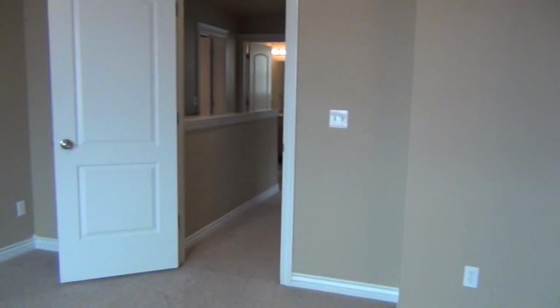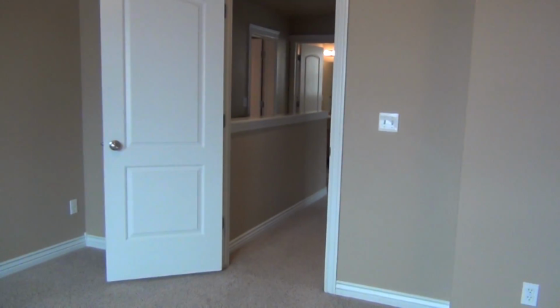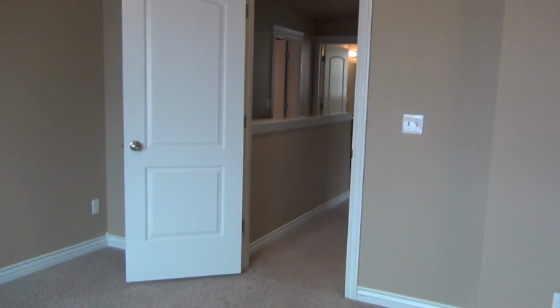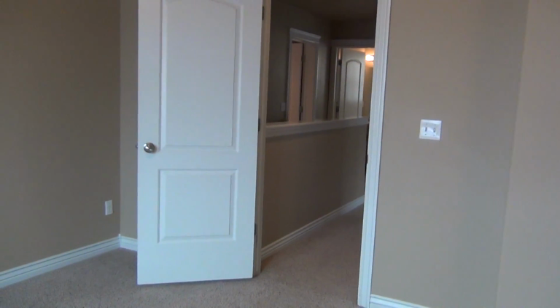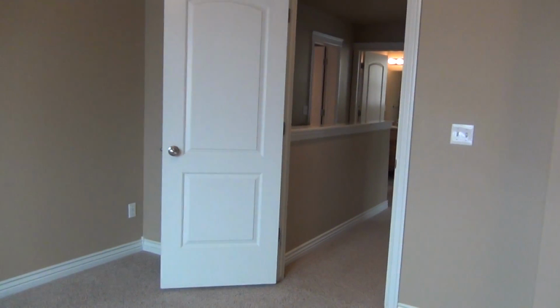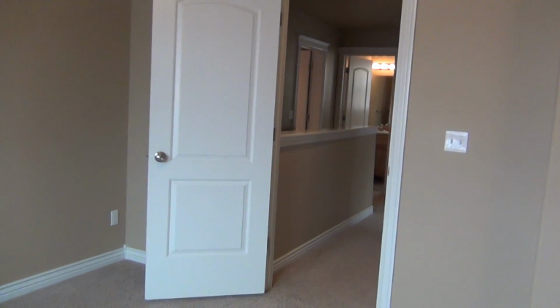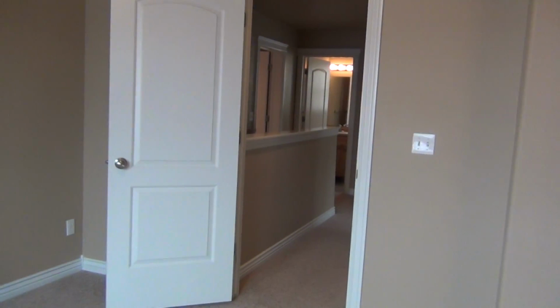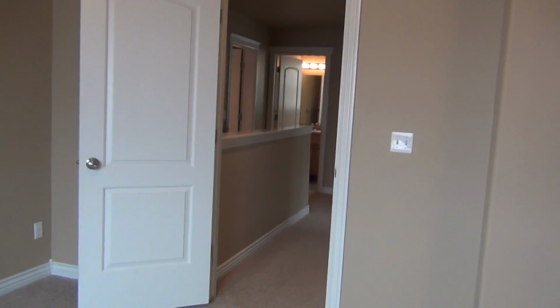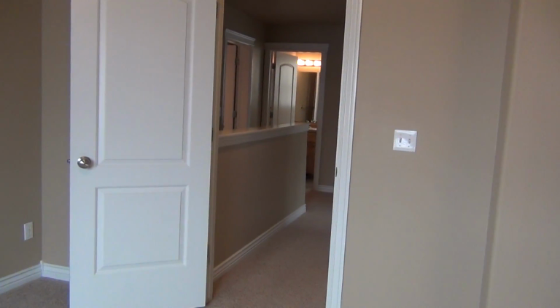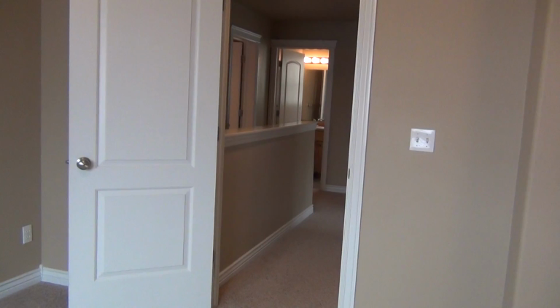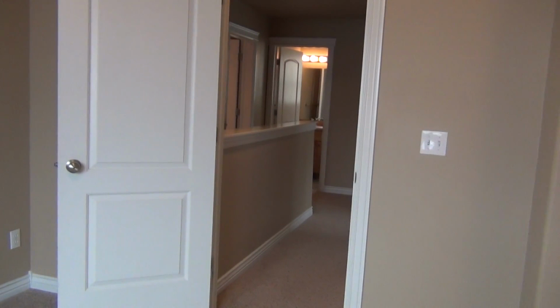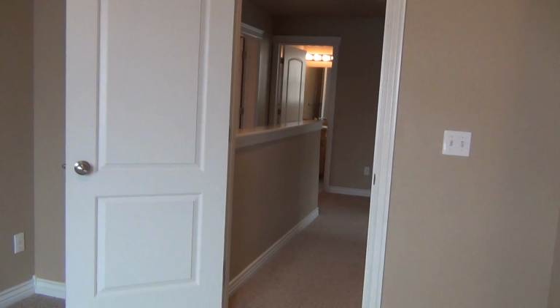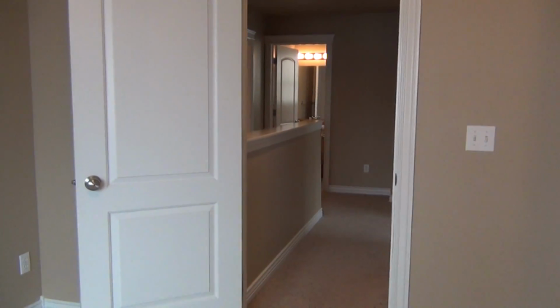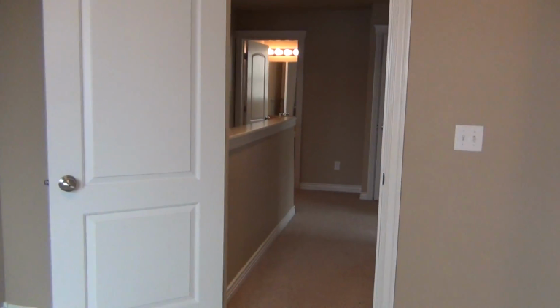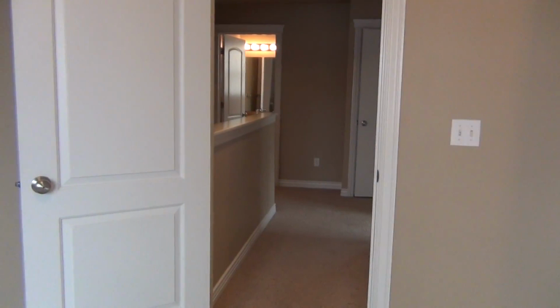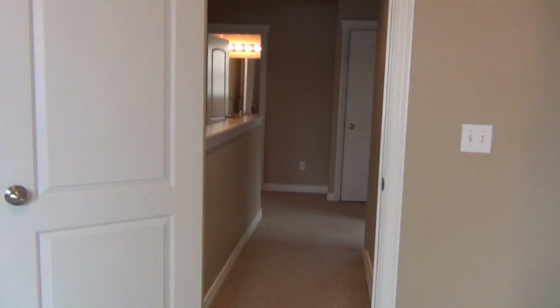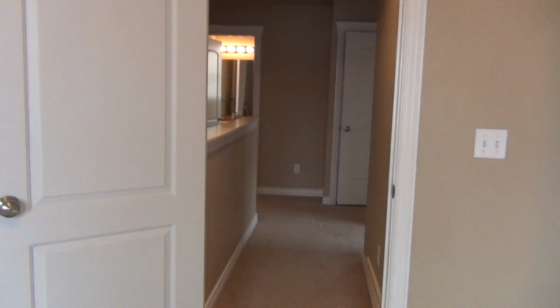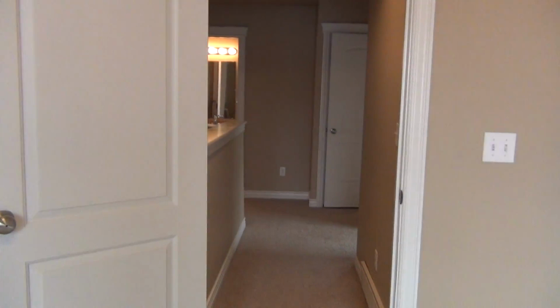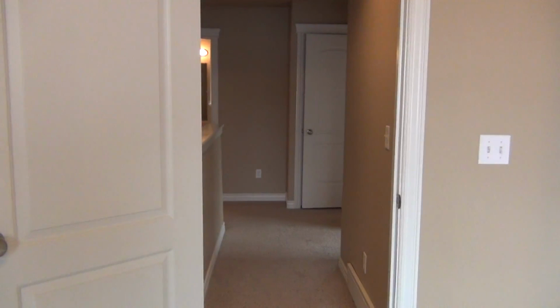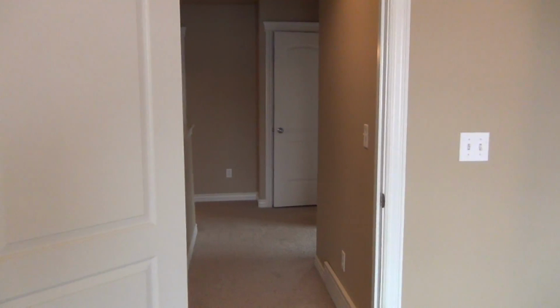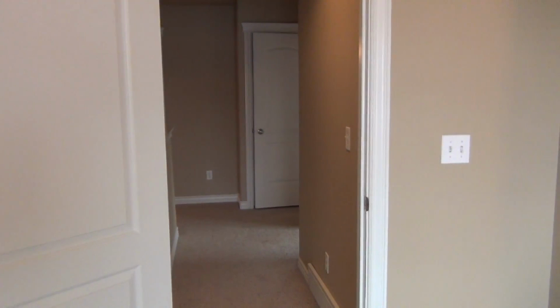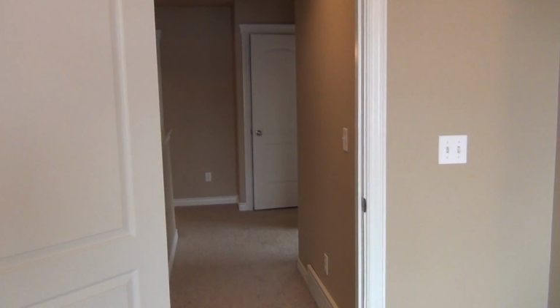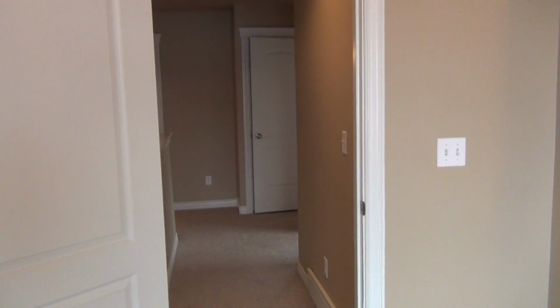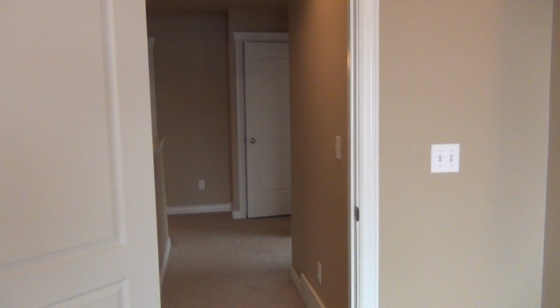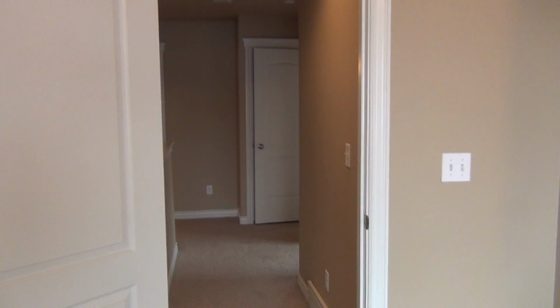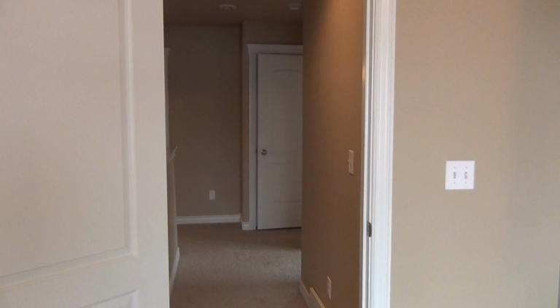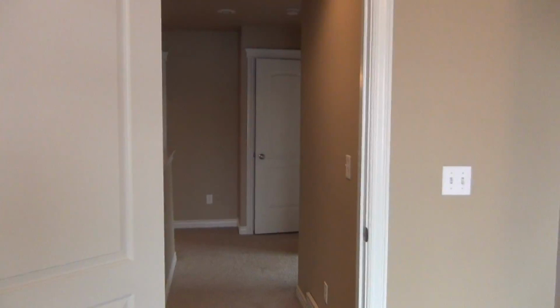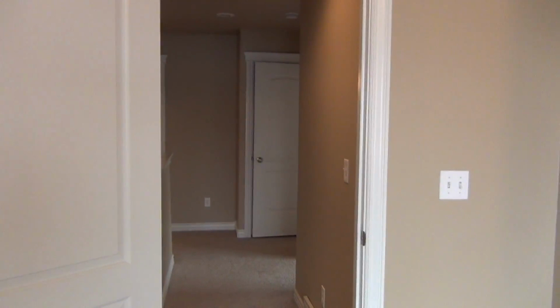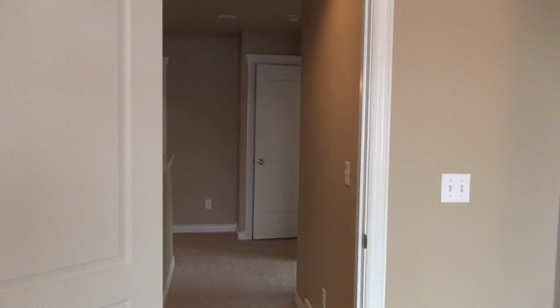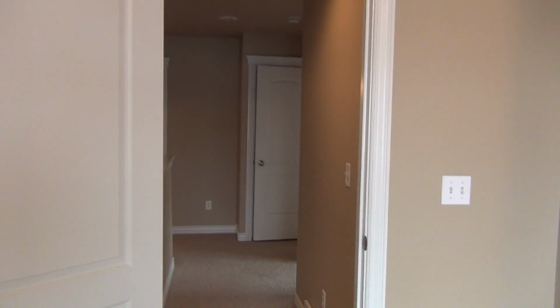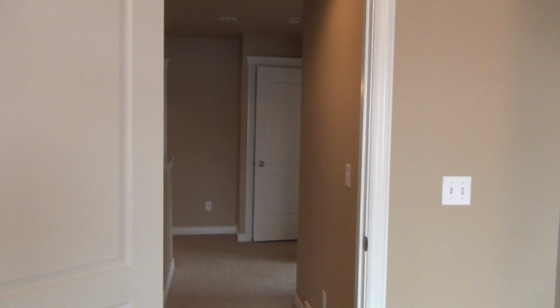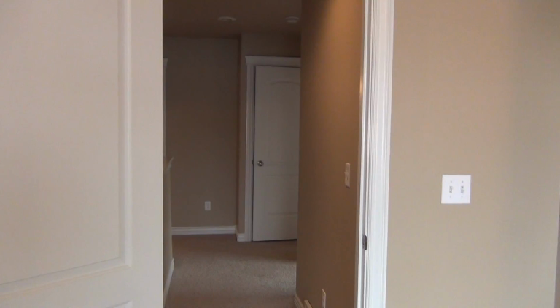That concludes our tour over here on Cornerstone. If you need more information or would like to put in an application, you can do so at ifrentals.com or BMGRent. Thank you.